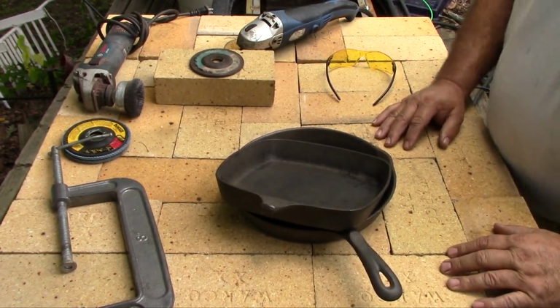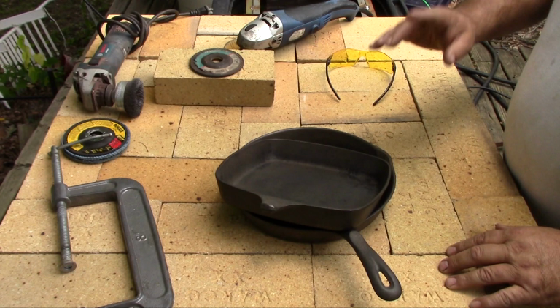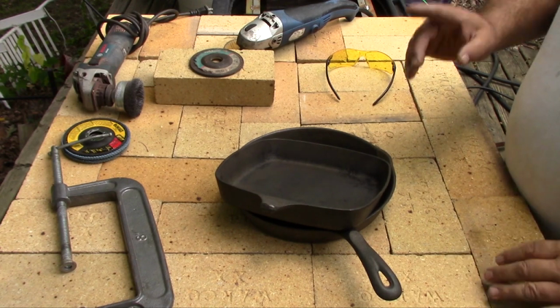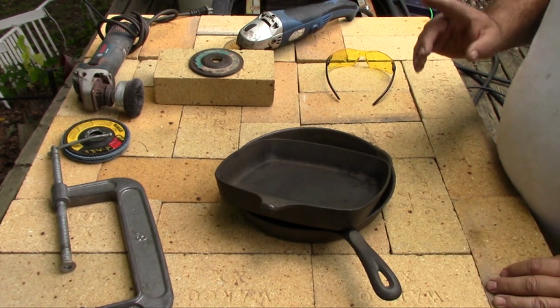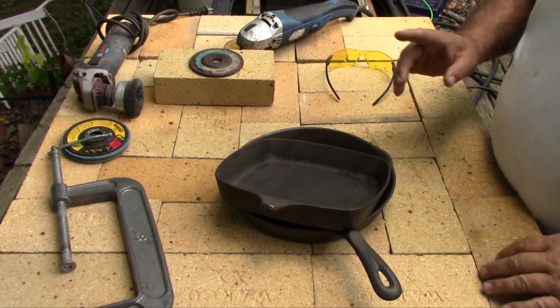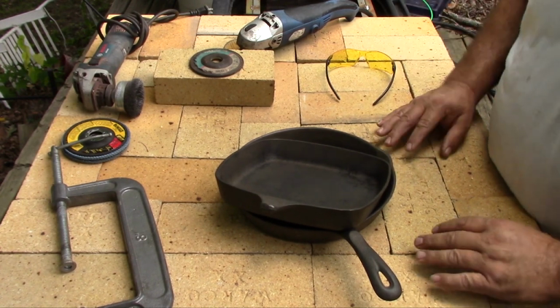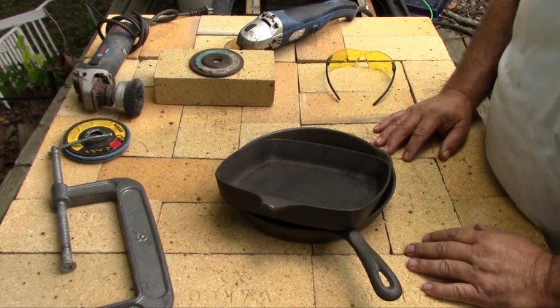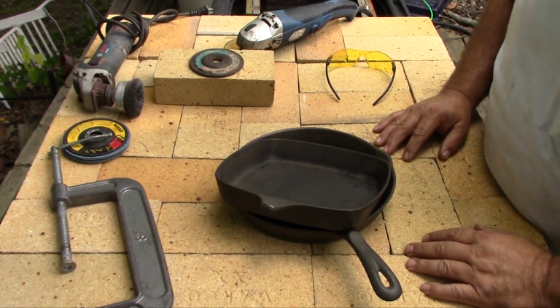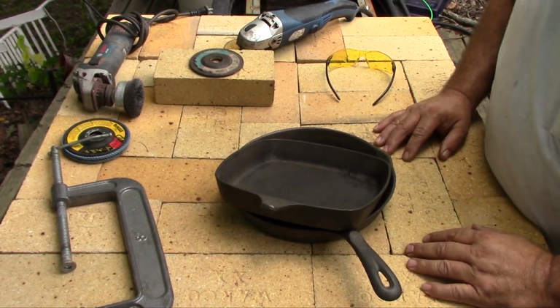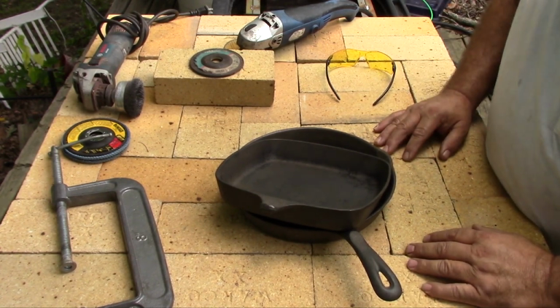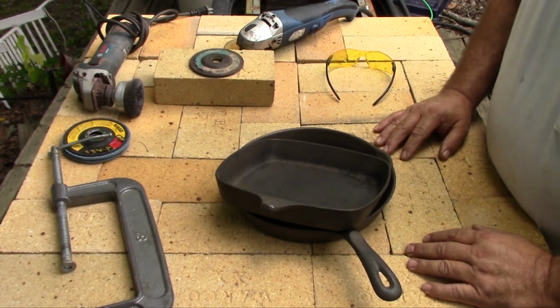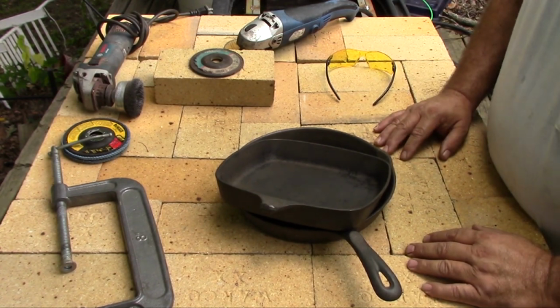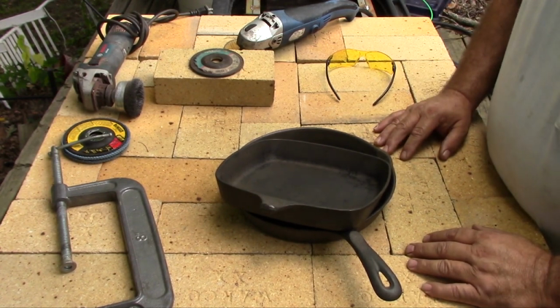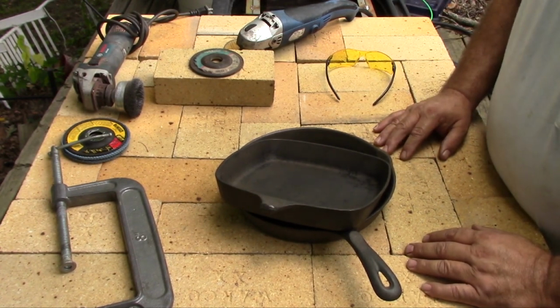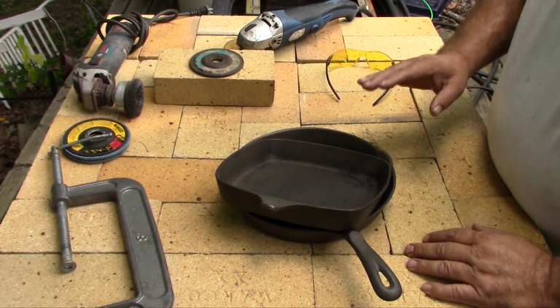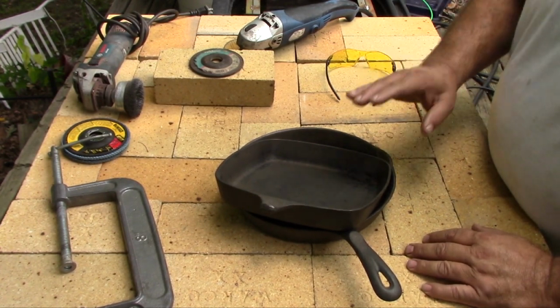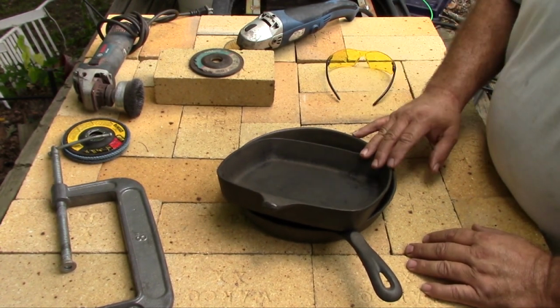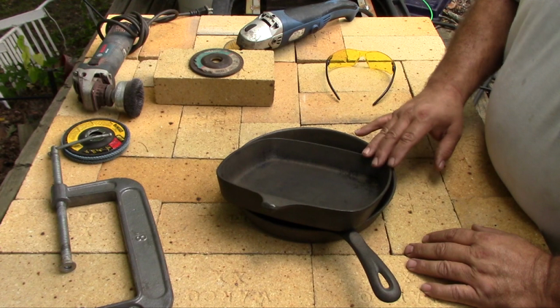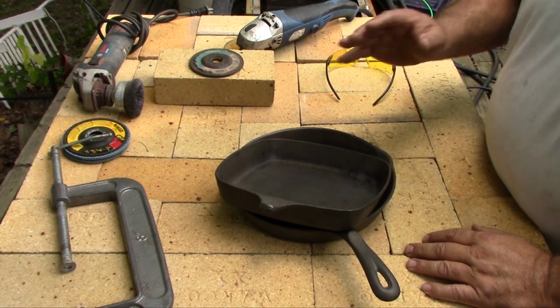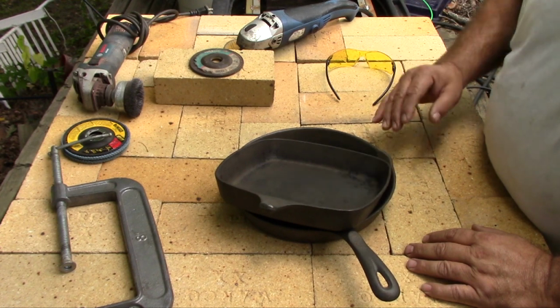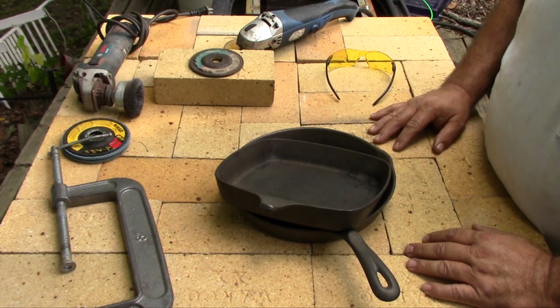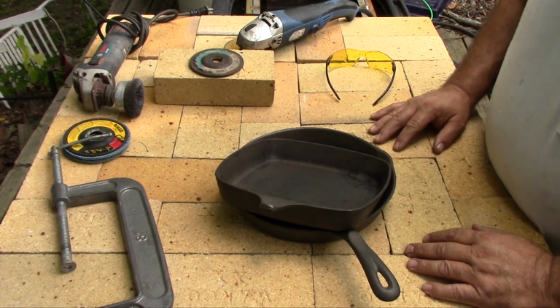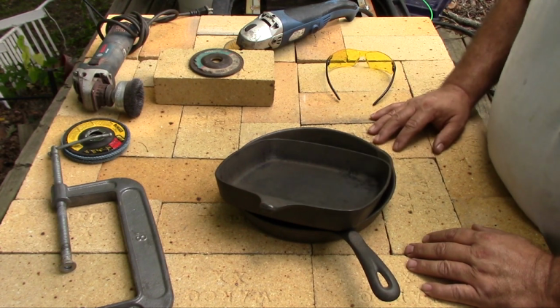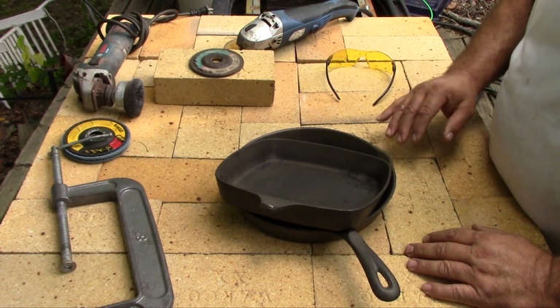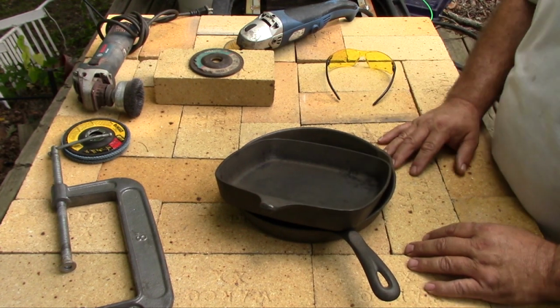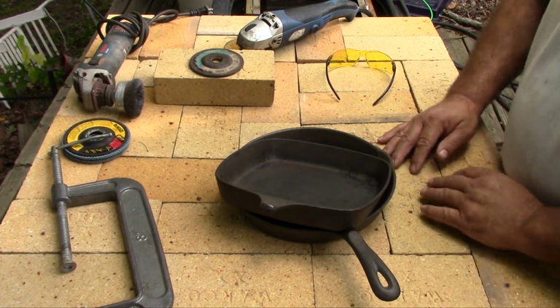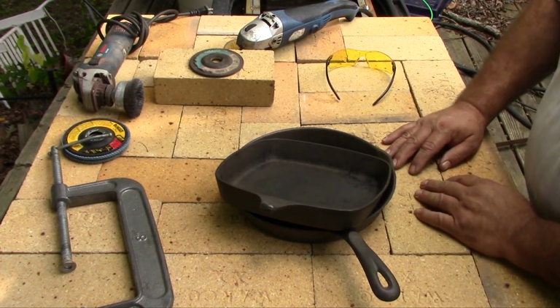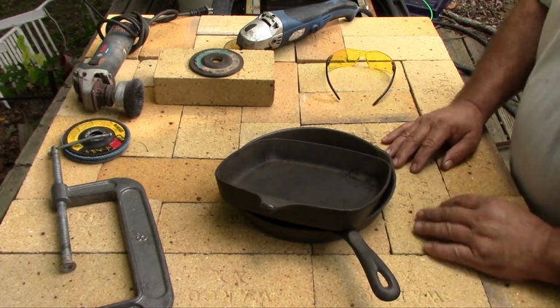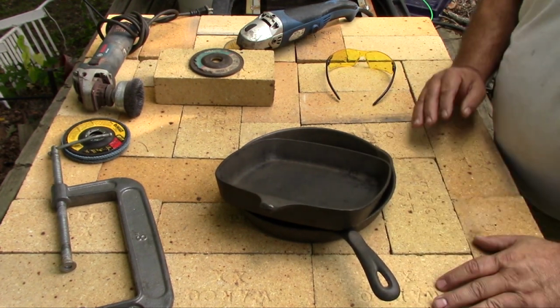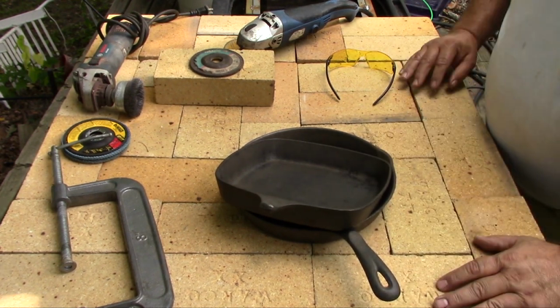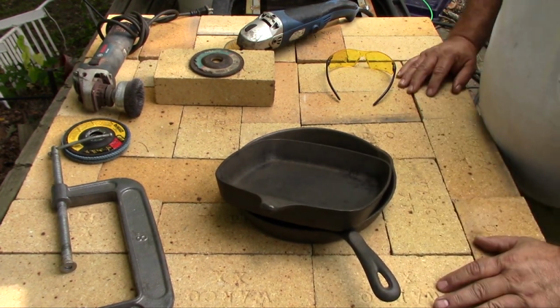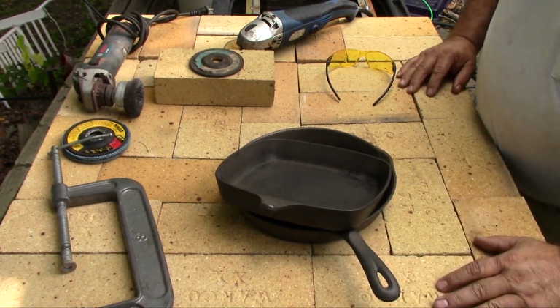The question is, can cast iron be repaired? Yeah, it can. You can weld it or you can braze it. Those are the two most common ways of fixing cast iron.